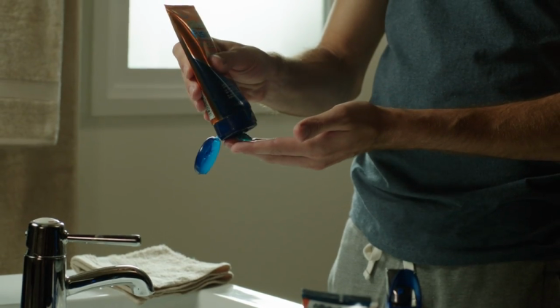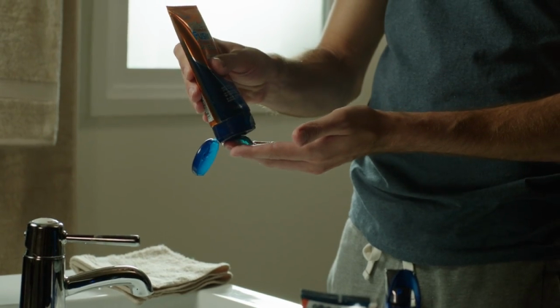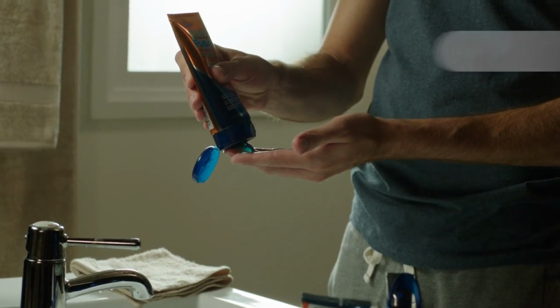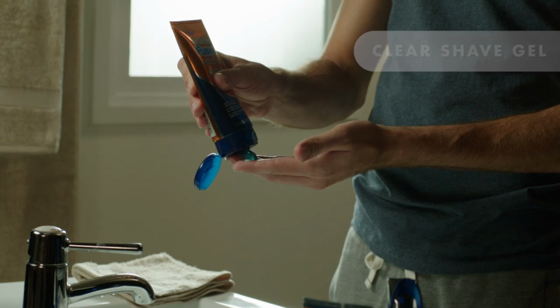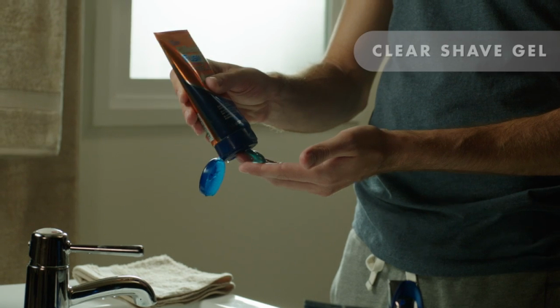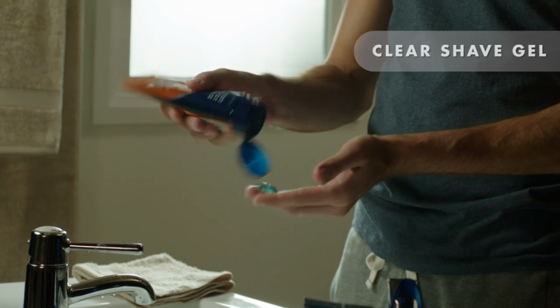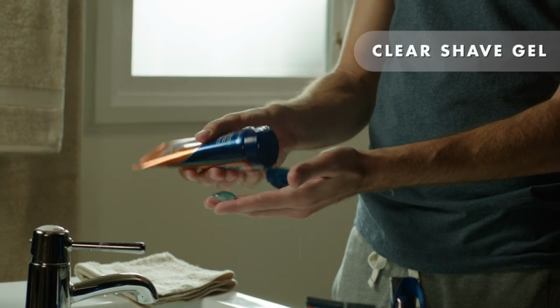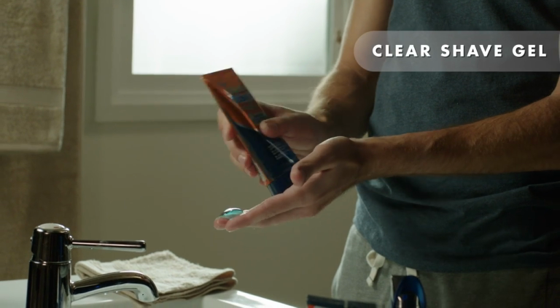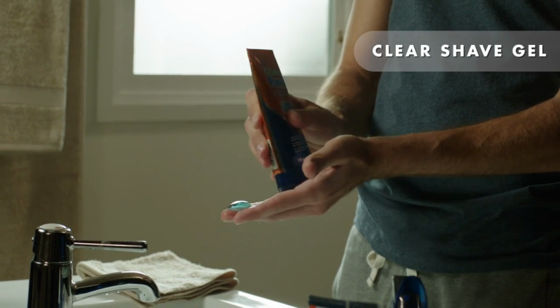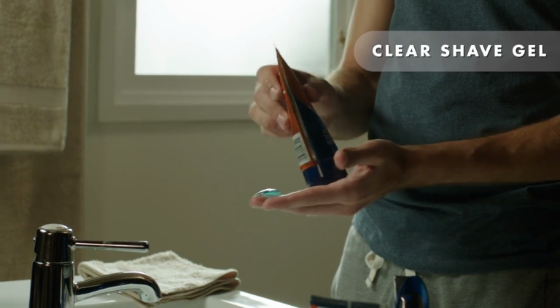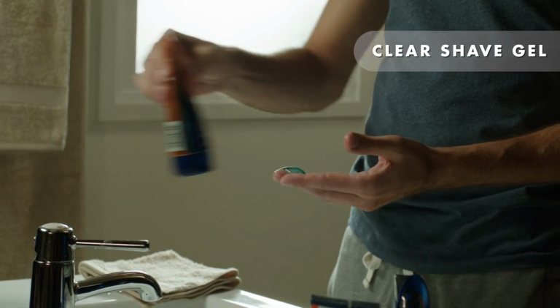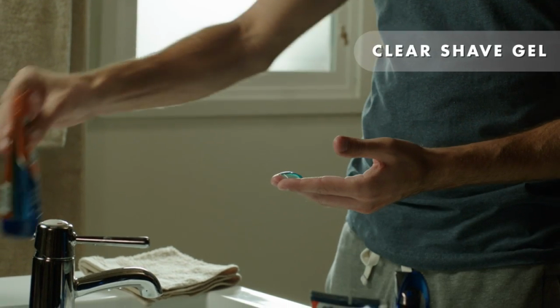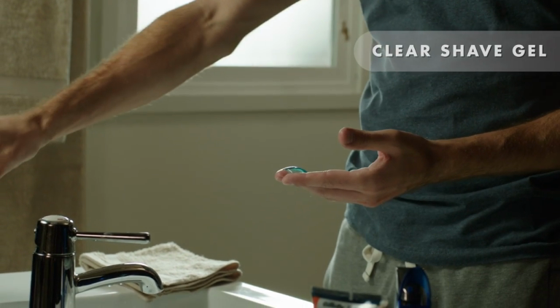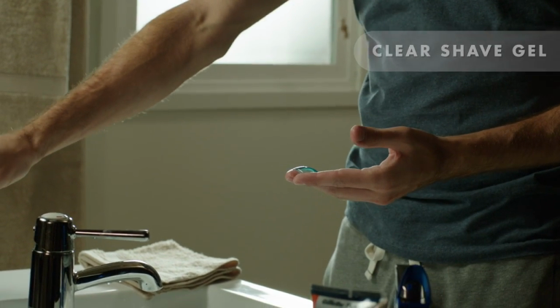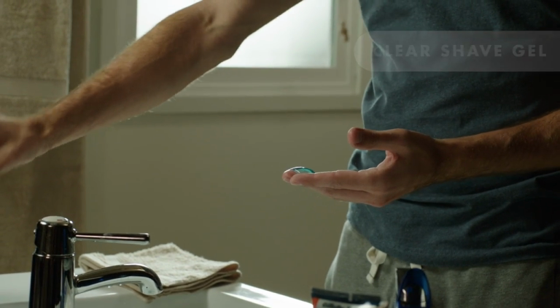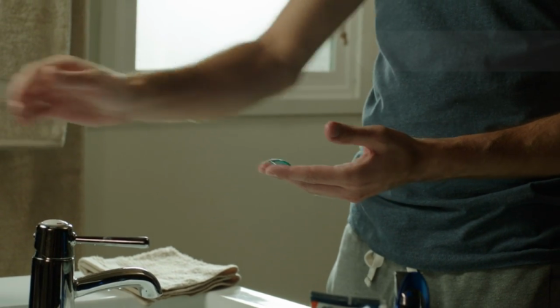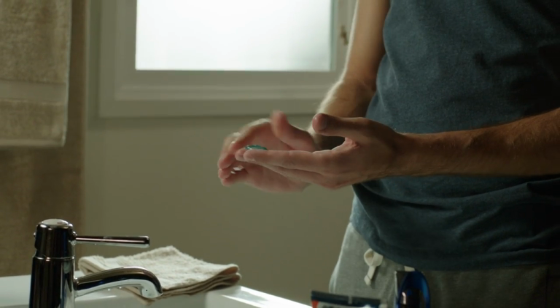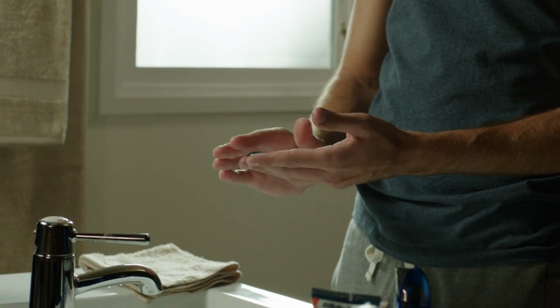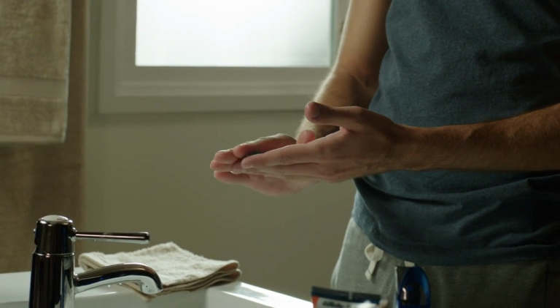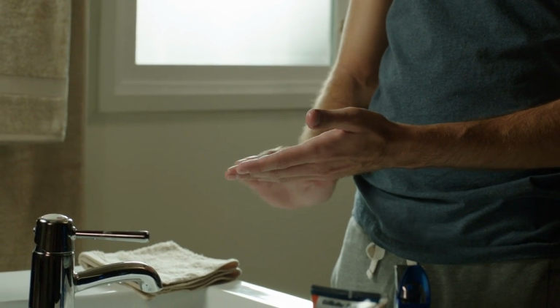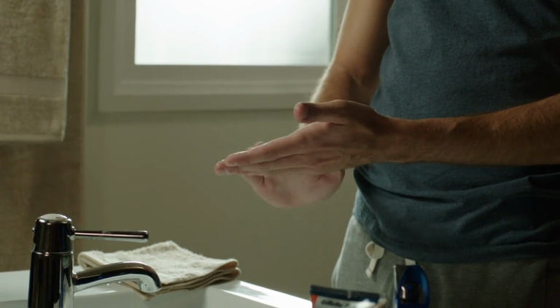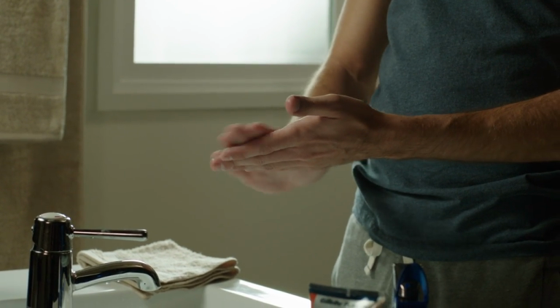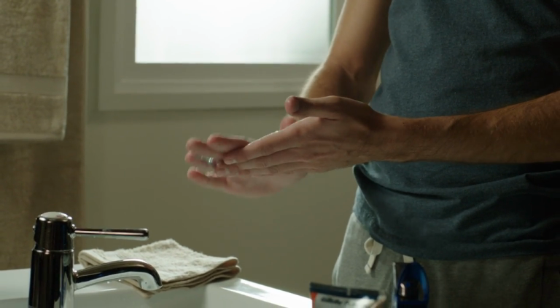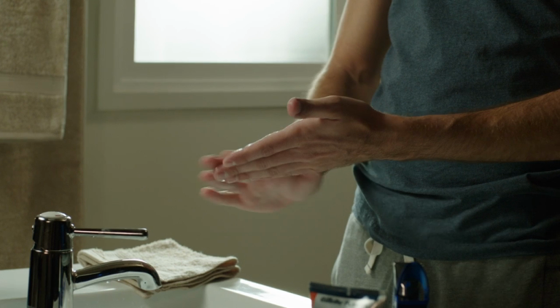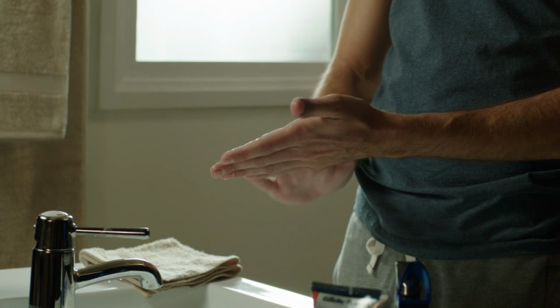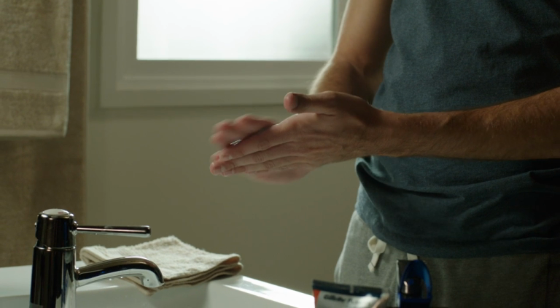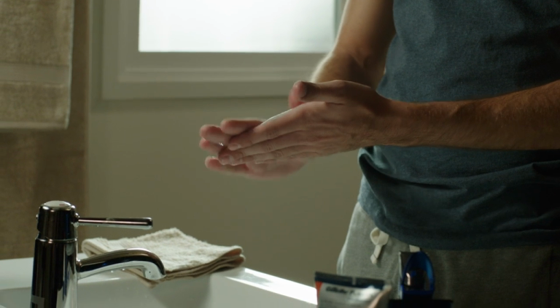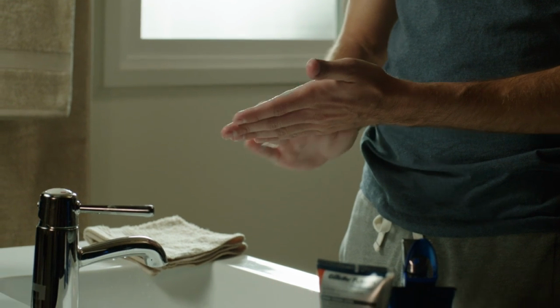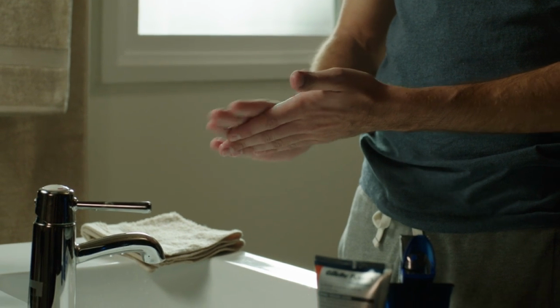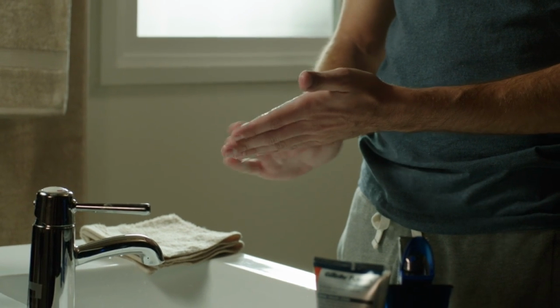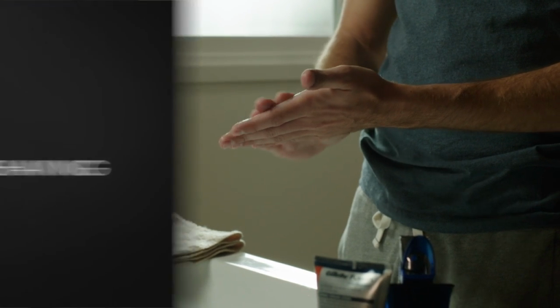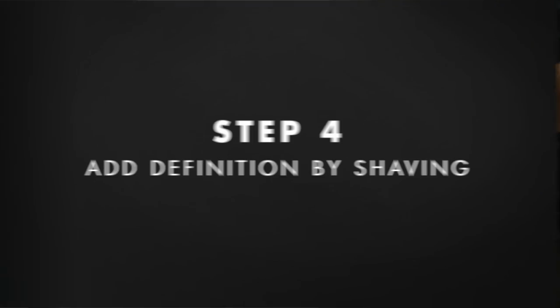I coat the skin of my neck and cheeks using a clear shave gel. A white shaving foam makes it harder to see the lines and edges of your chin strap beard, so it's a good idea to use a clear shave gel.